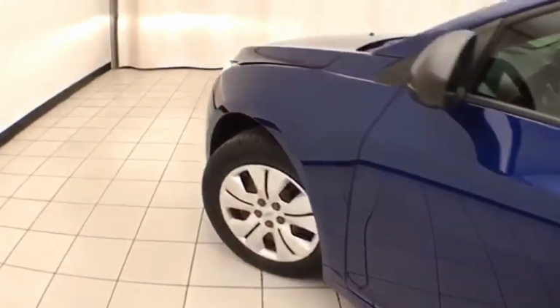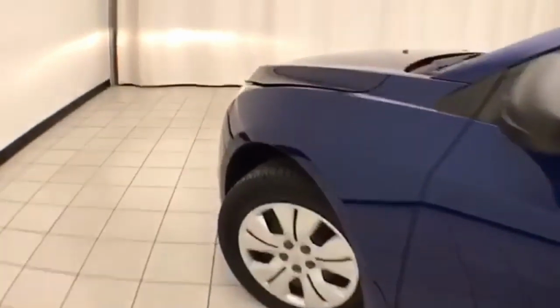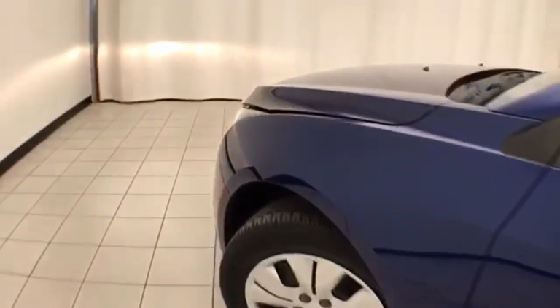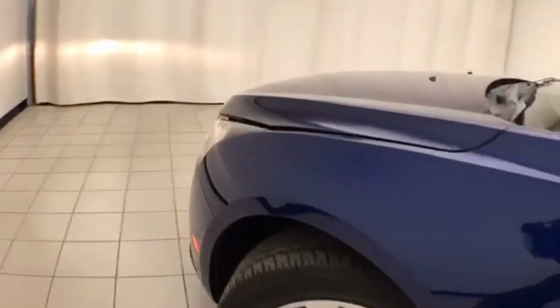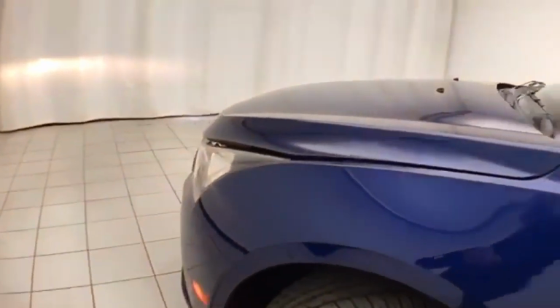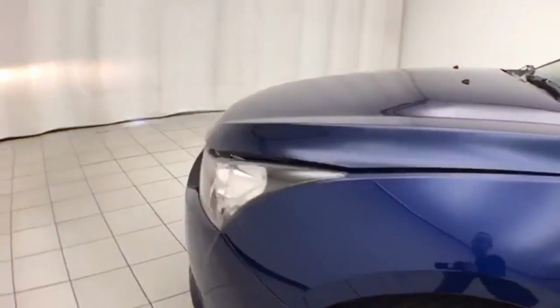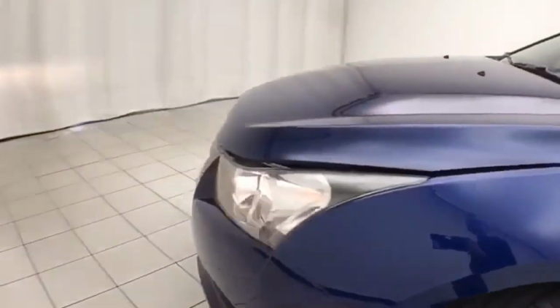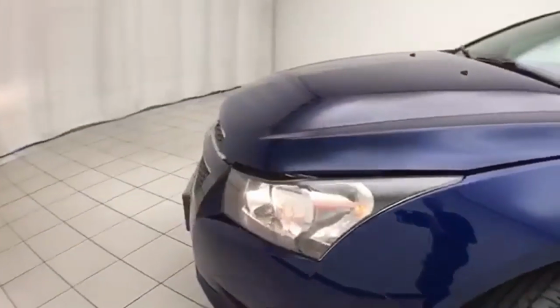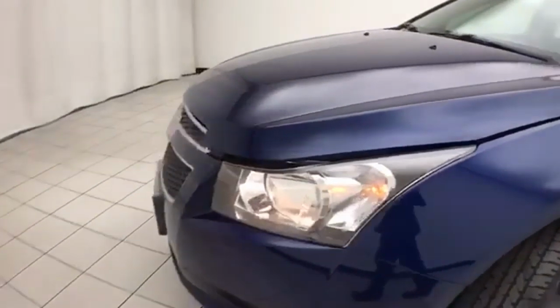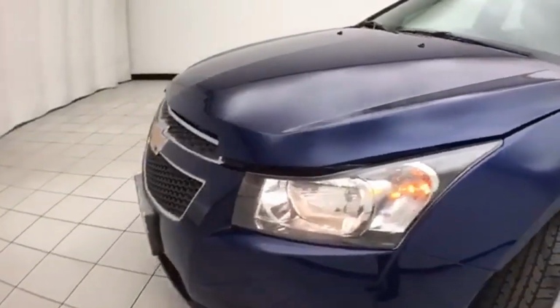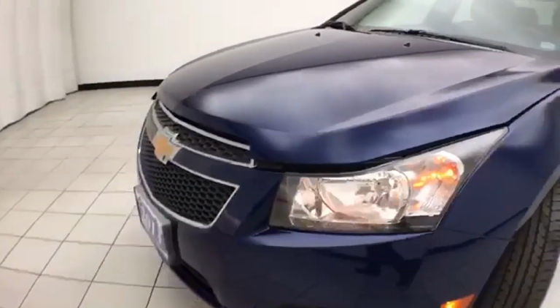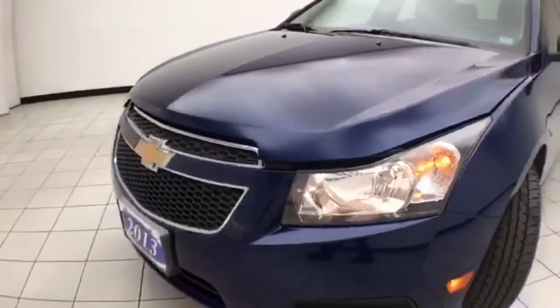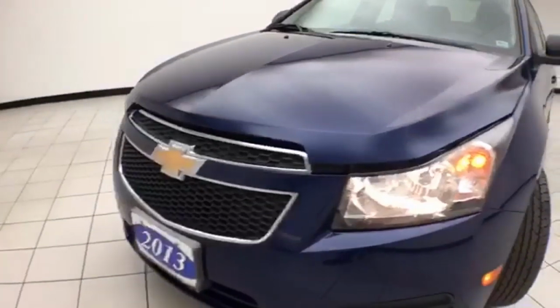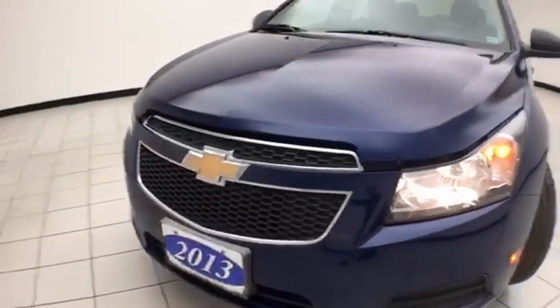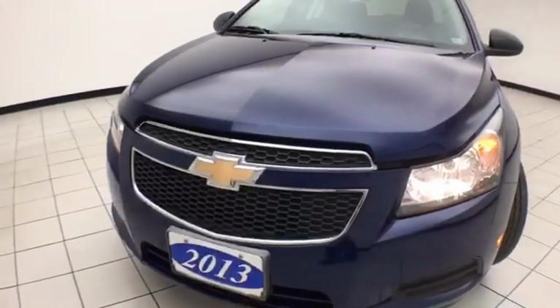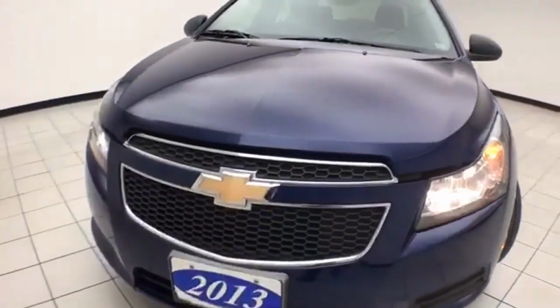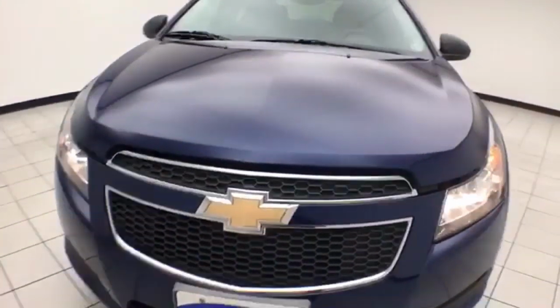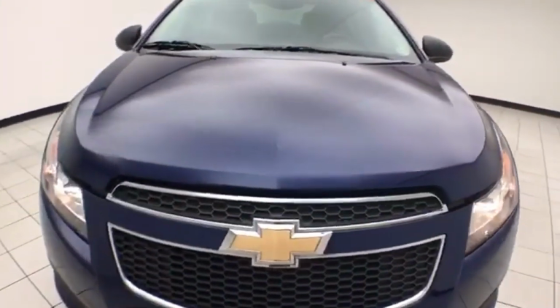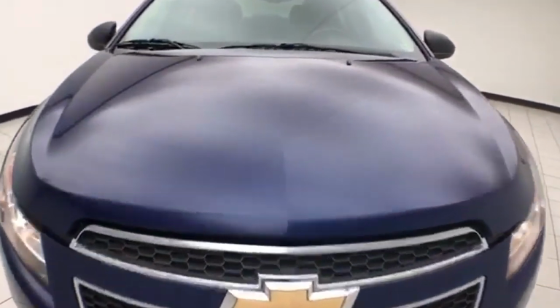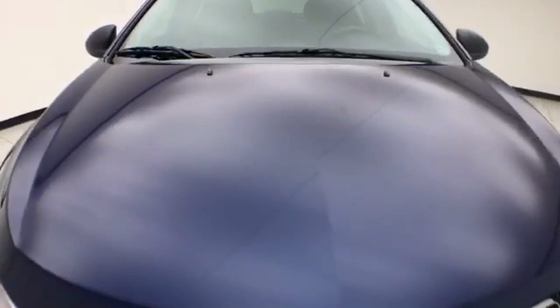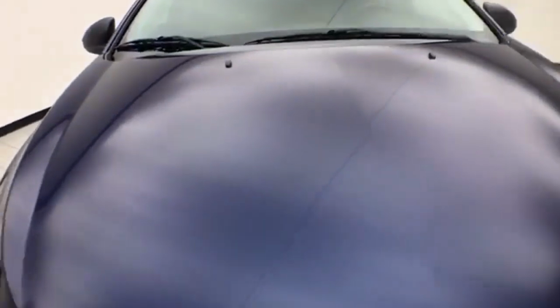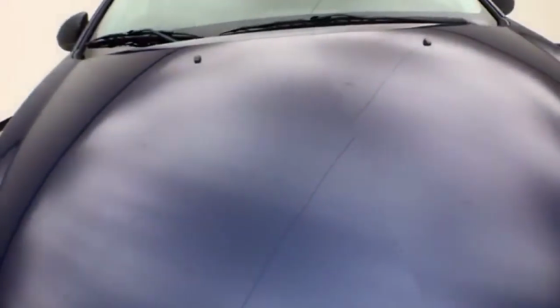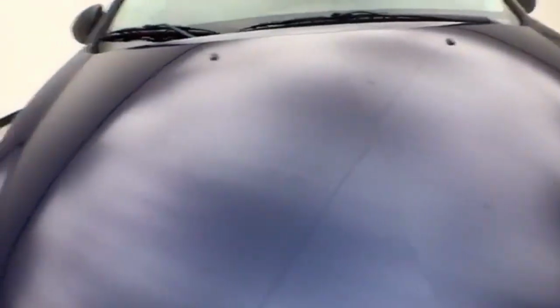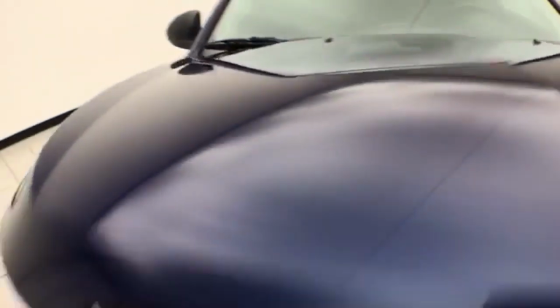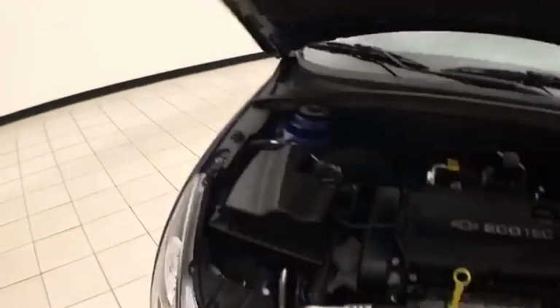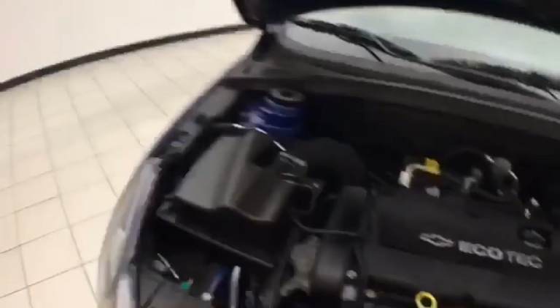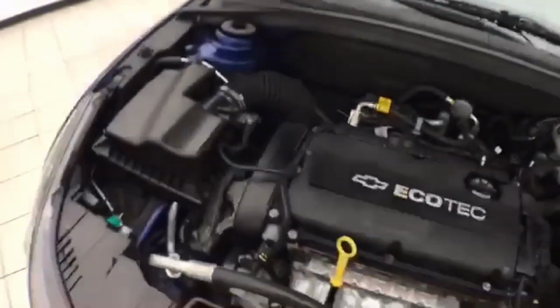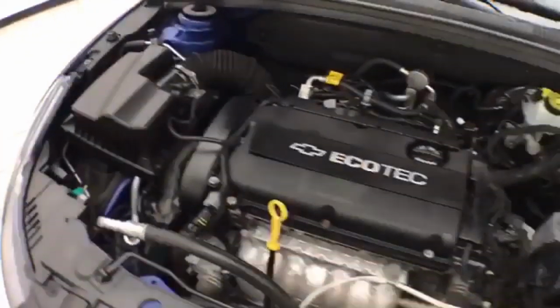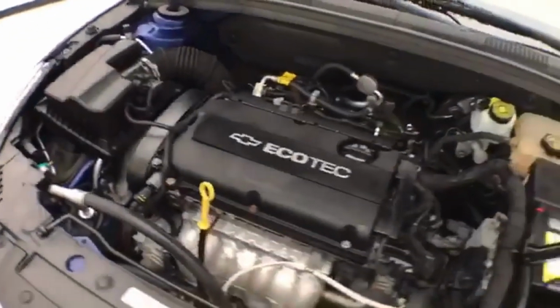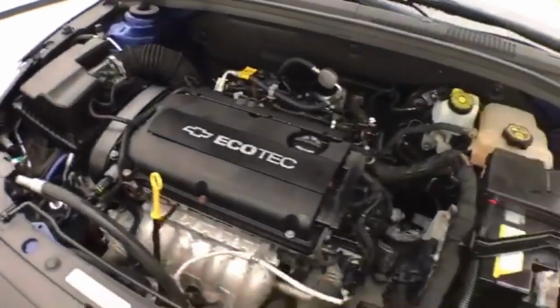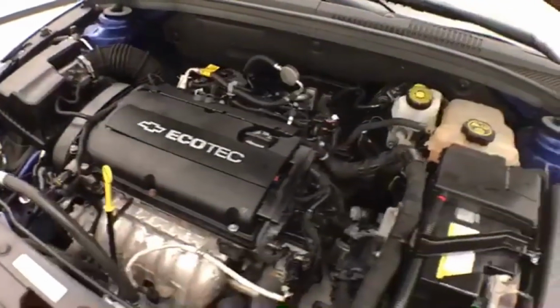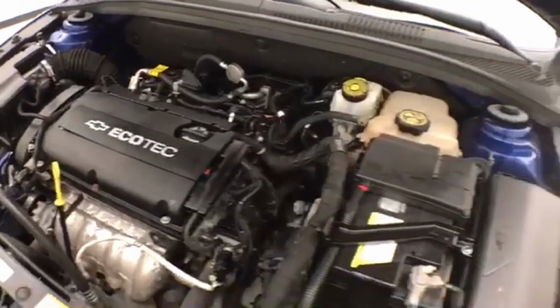Under the hood, this Cruze has a 1.8-liter, four-cylinder, 138-horsepower engine — and just as clean under the hood as the rest of the car.